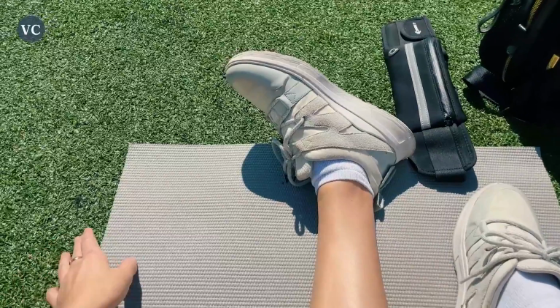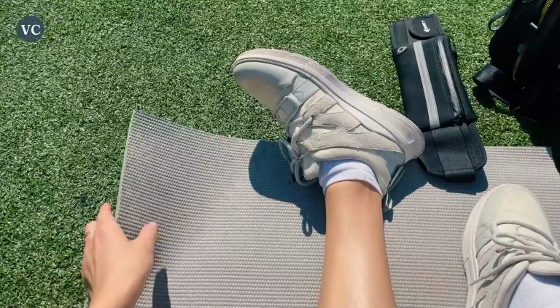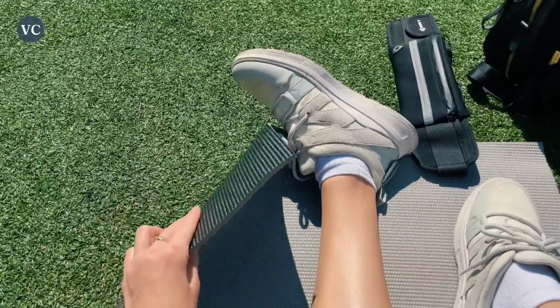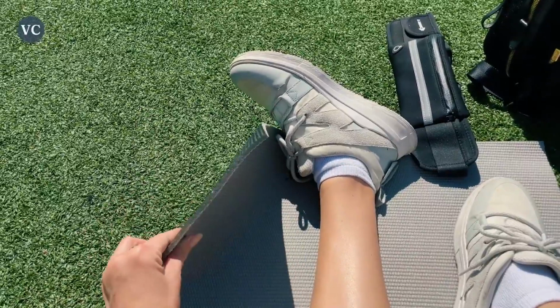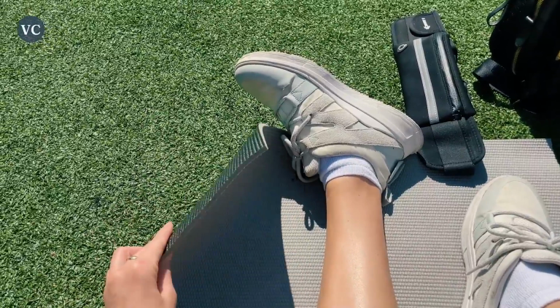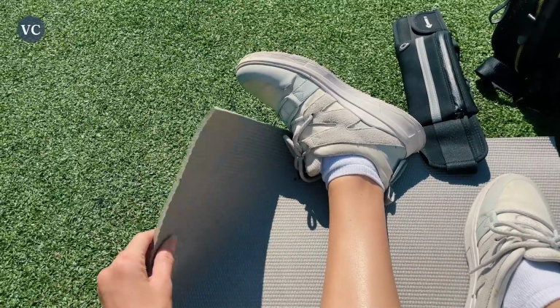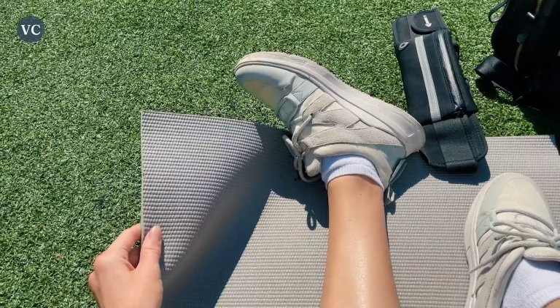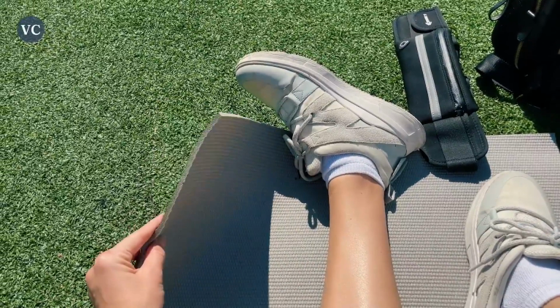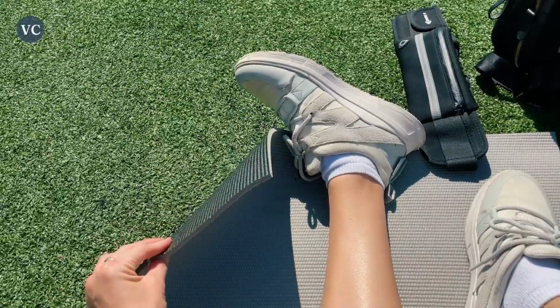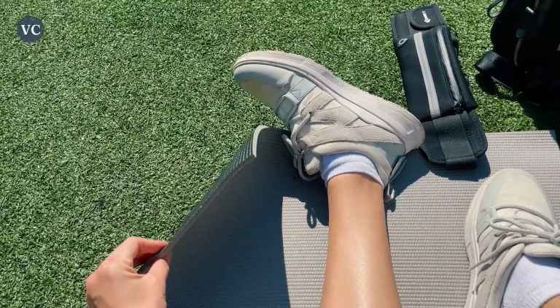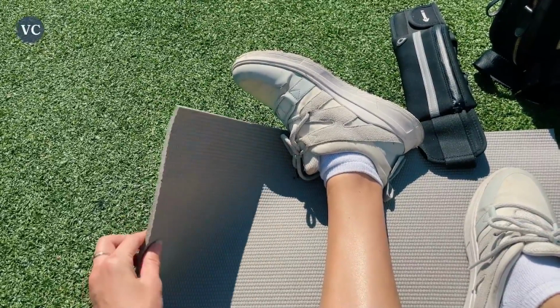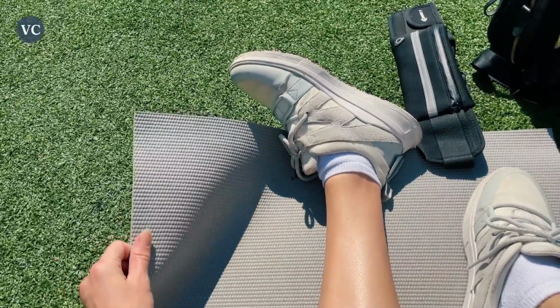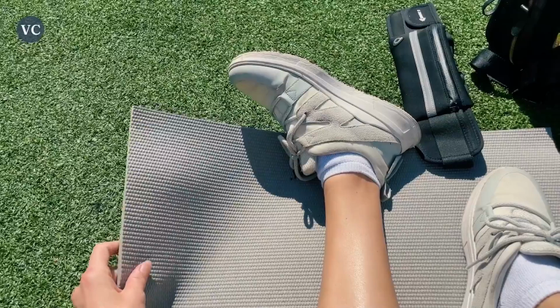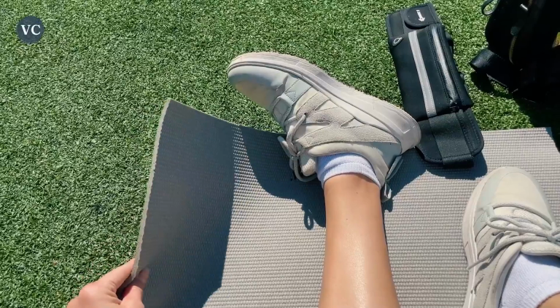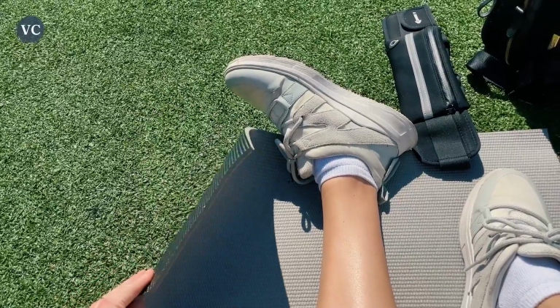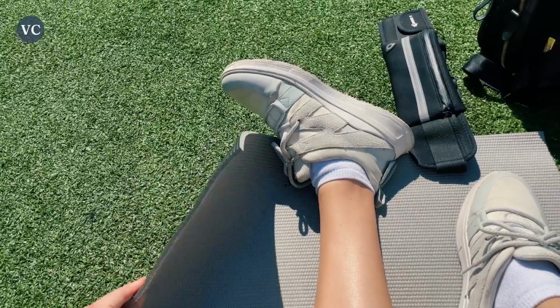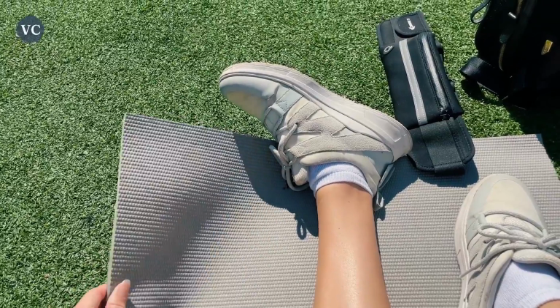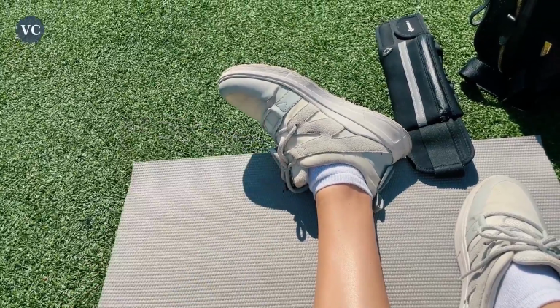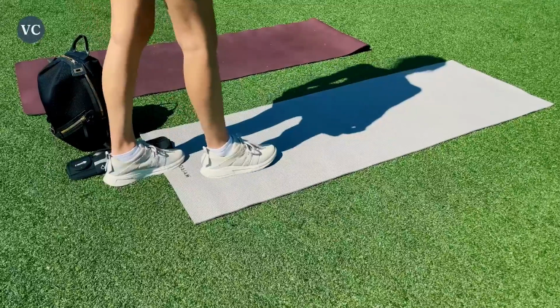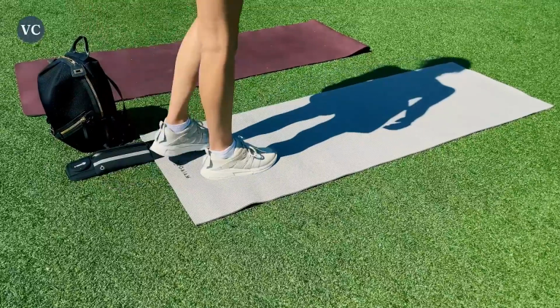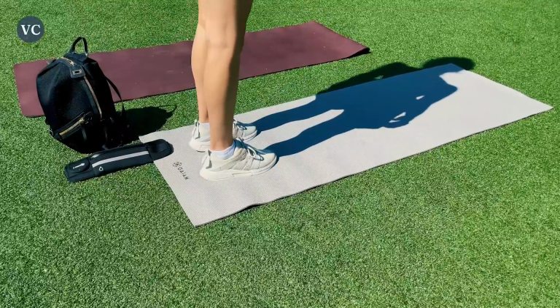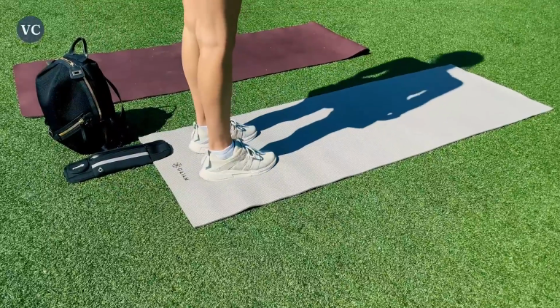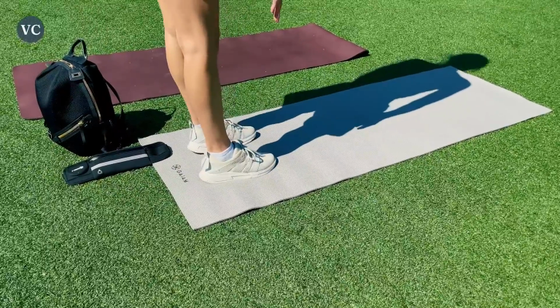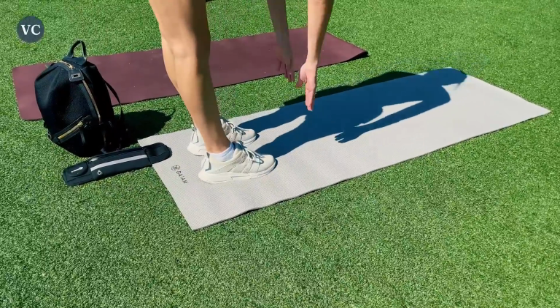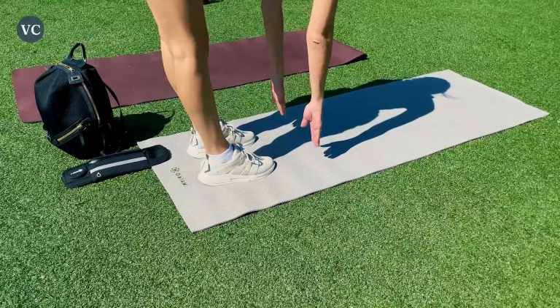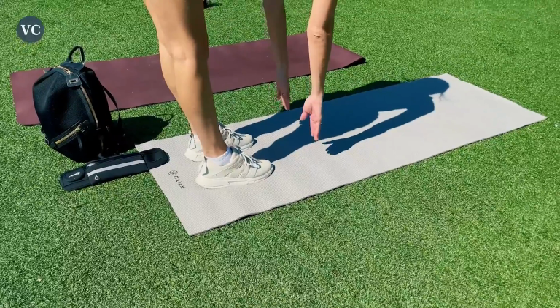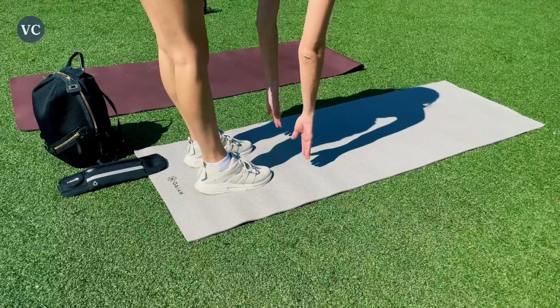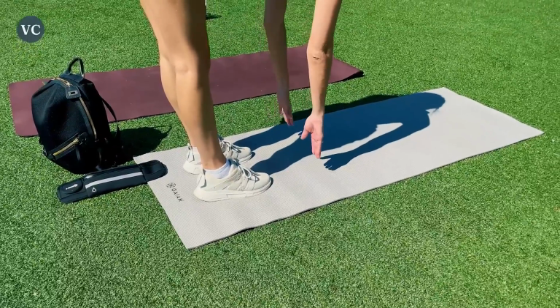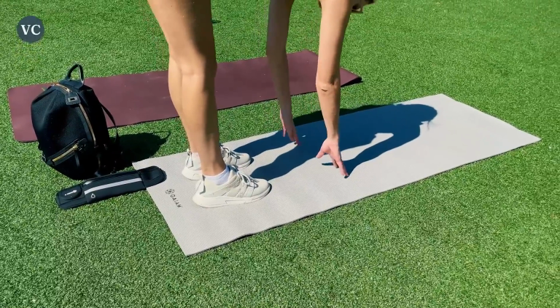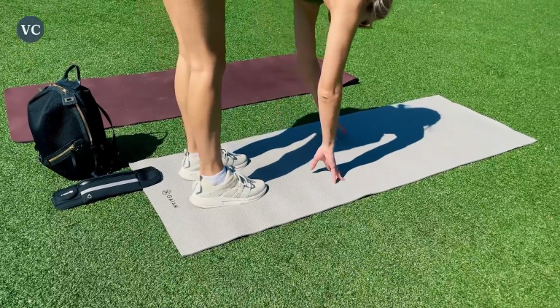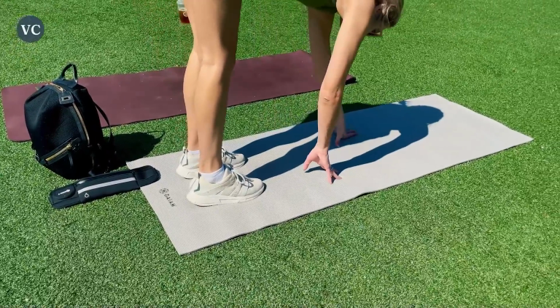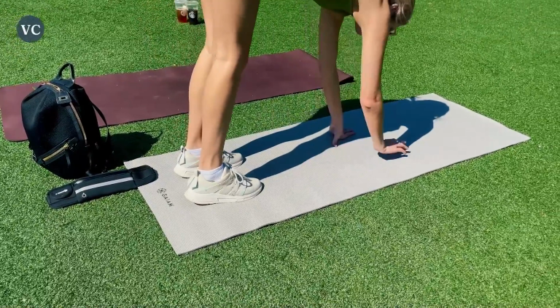This one has a non-slip surface that holds your feet securely in place as you move through each yoga pose. It has a lightweight design and you can easily carry it with you anywhere. The Guyam yoga mat is perfect for anyone who wants to start practicing yoga. I love that it's made from a non-toxic material that won't harm your body or the environment.